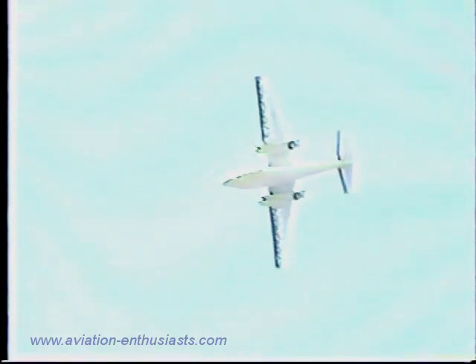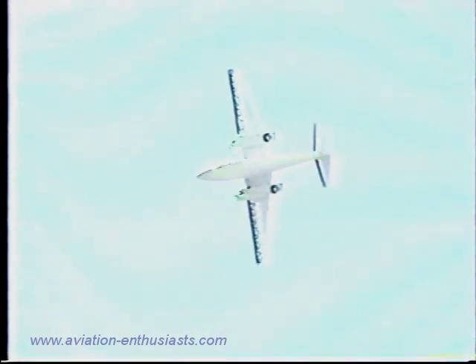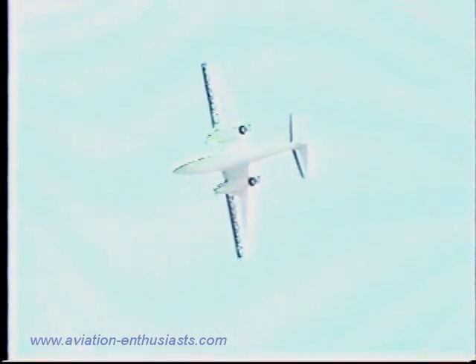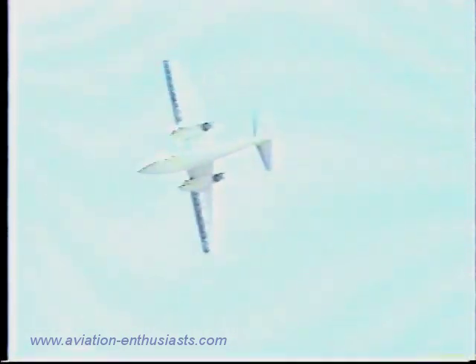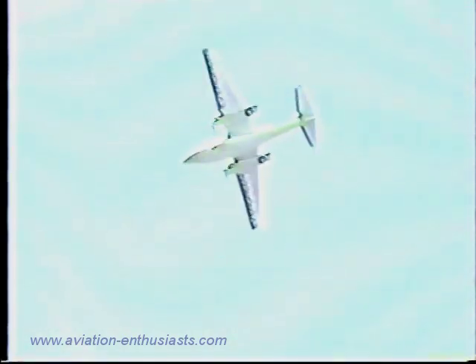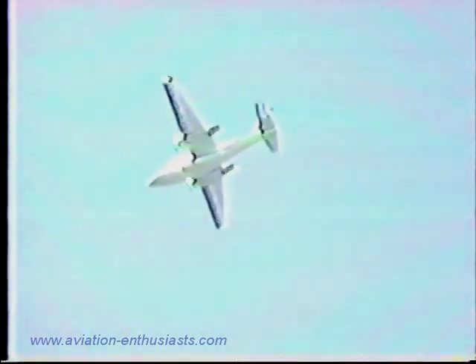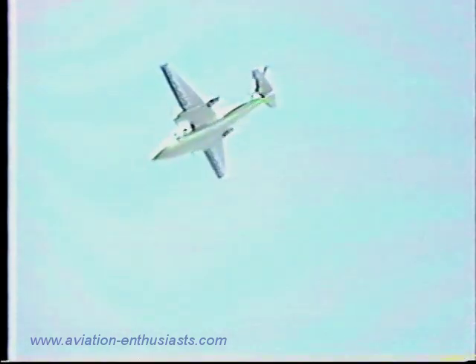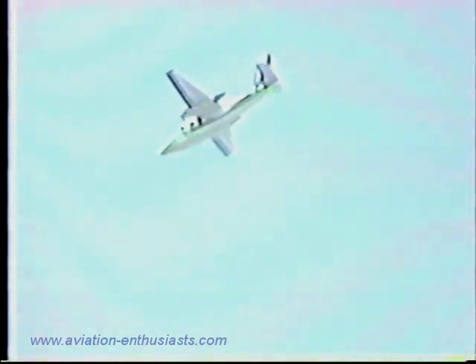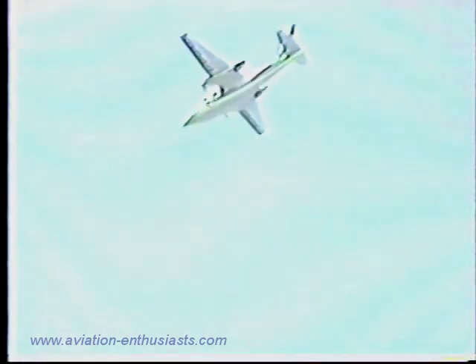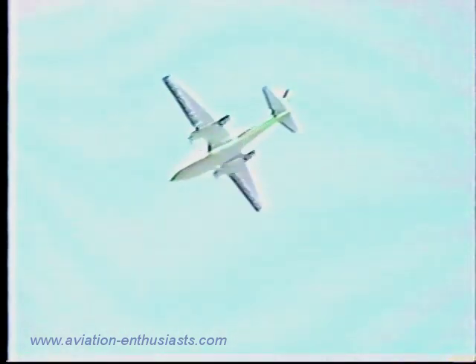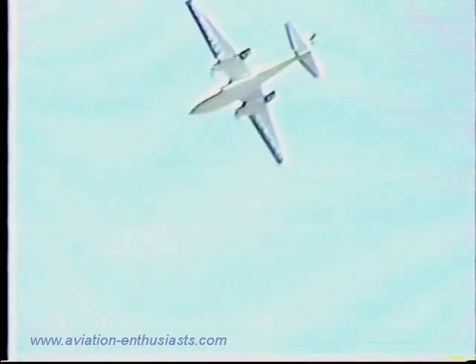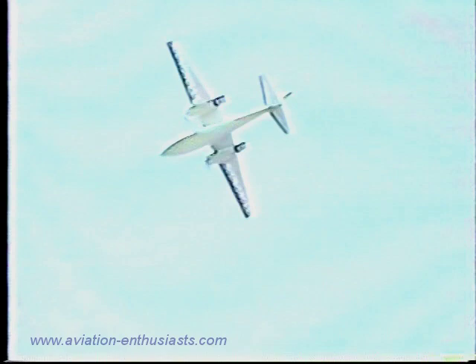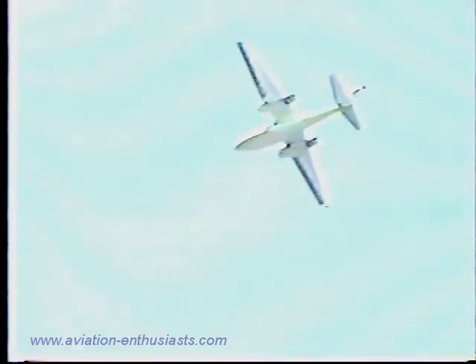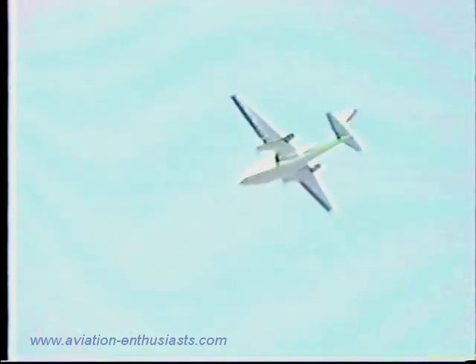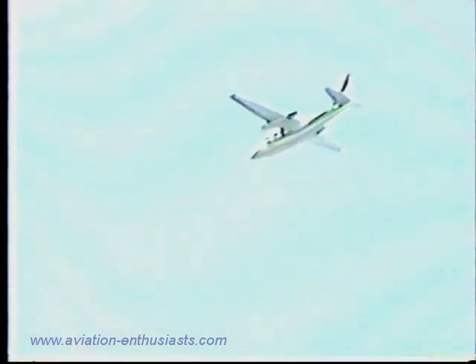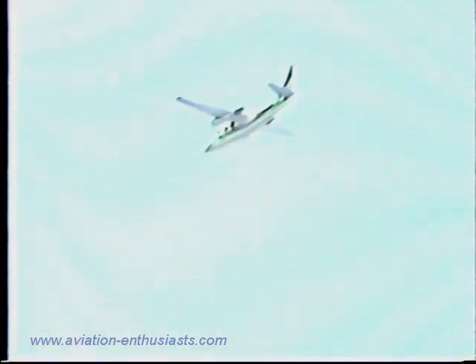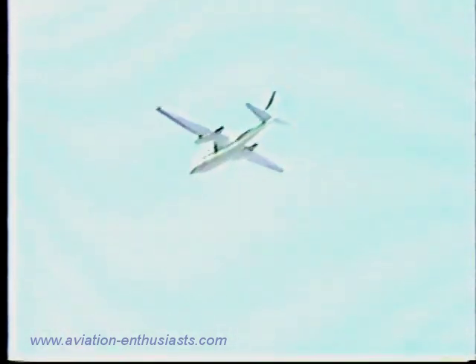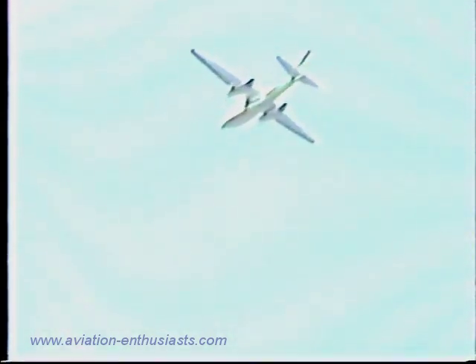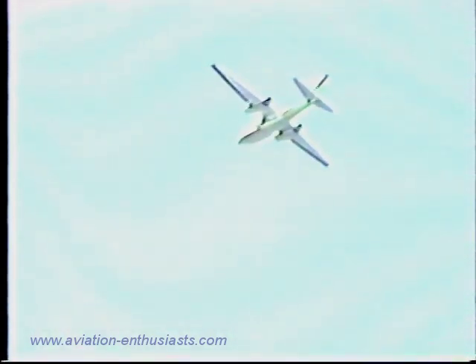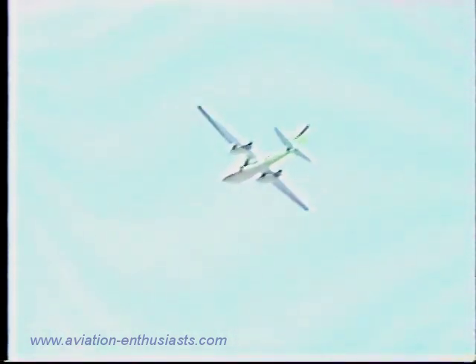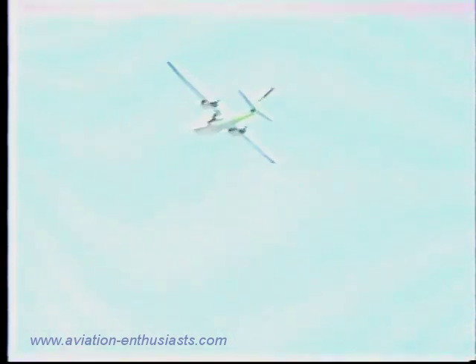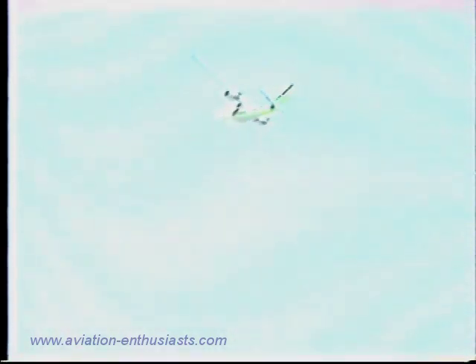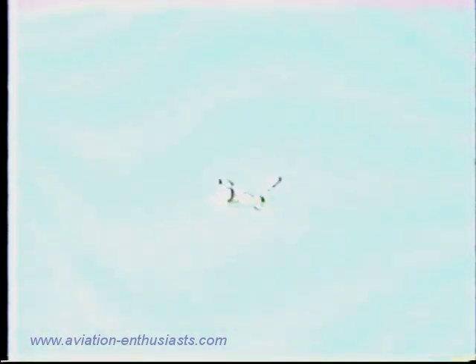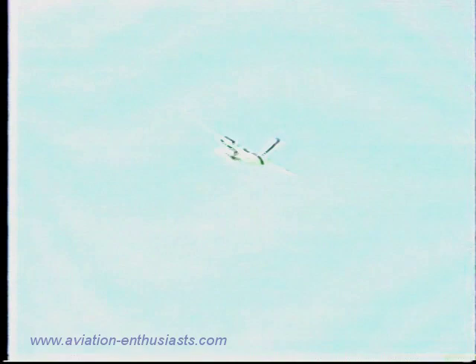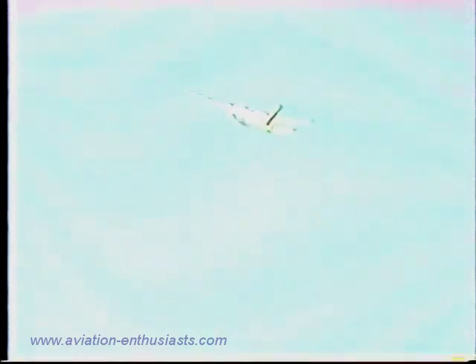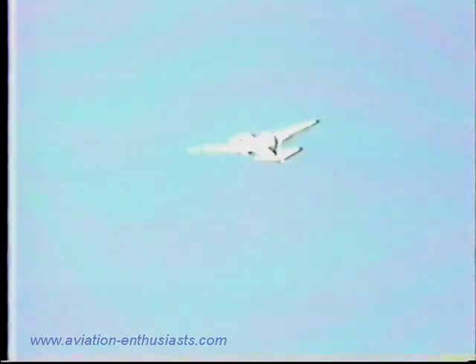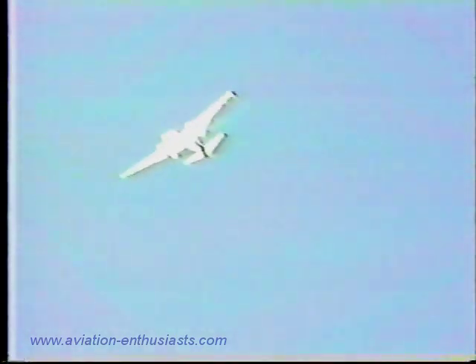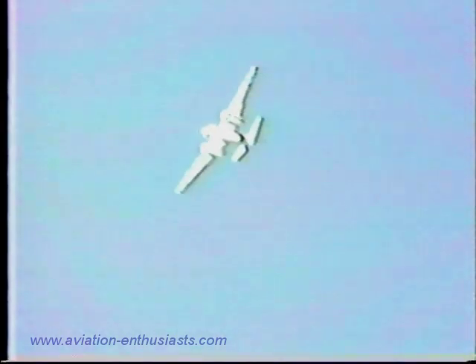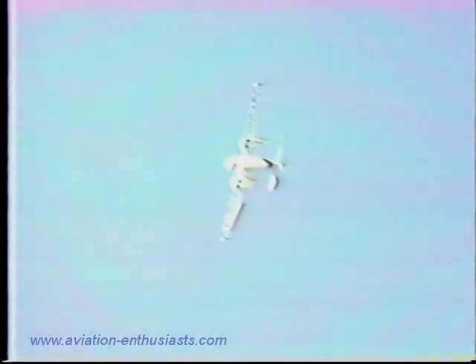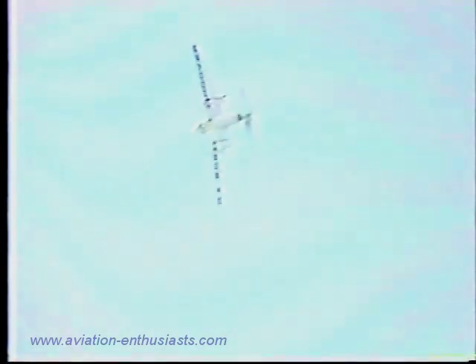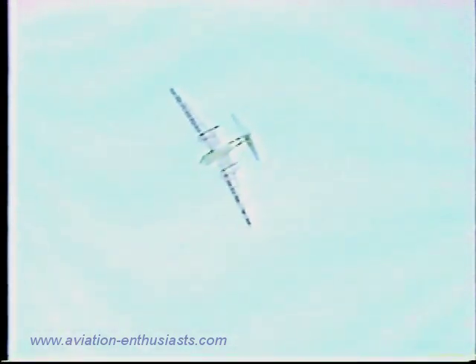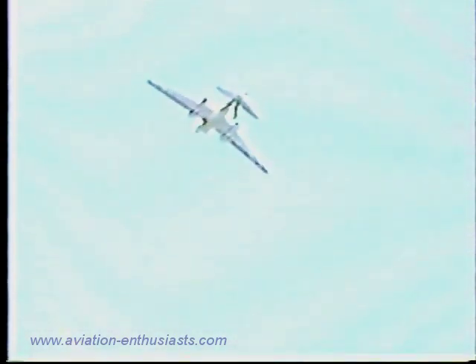Everything okay? How about a little wing wiggle there, Bob? Bob says everything's okay. You know, from time to time we have a little work done on the Shrike Commander, and Bob likes to check out that work.